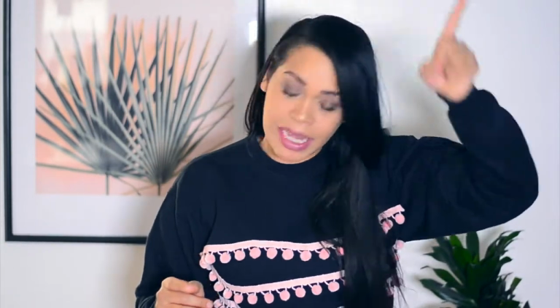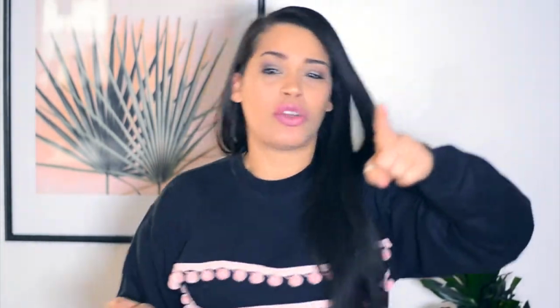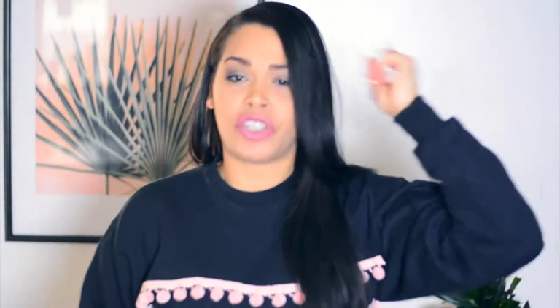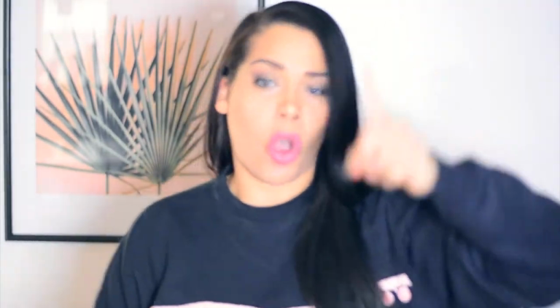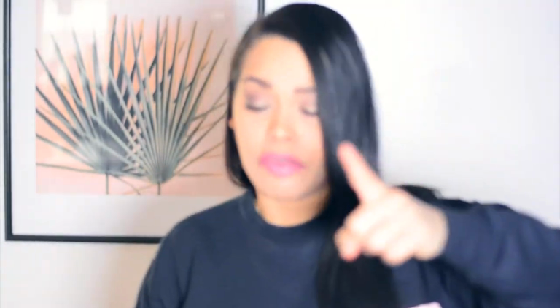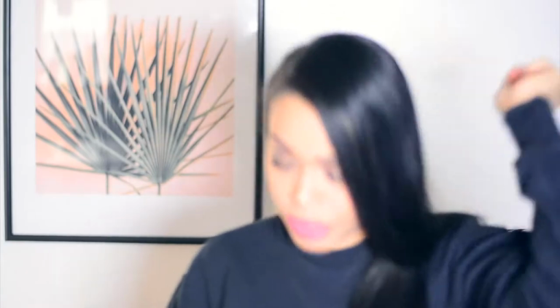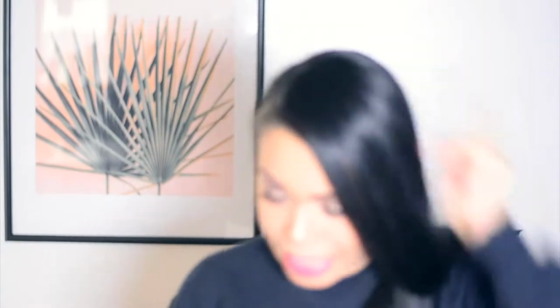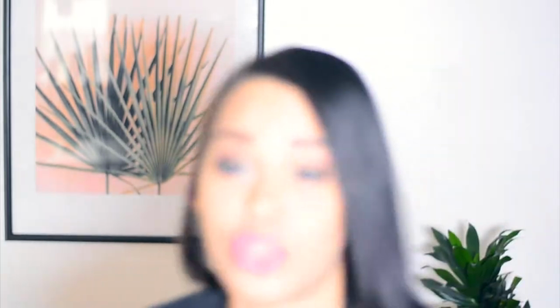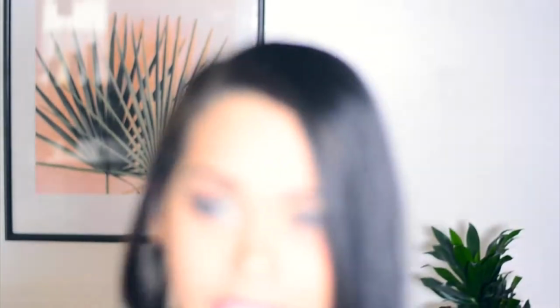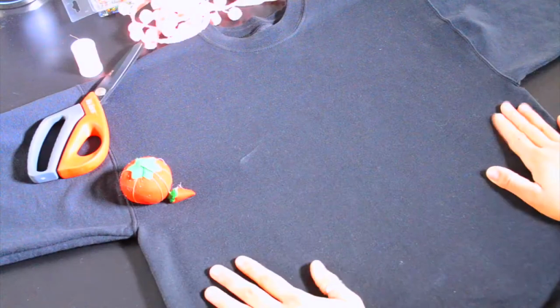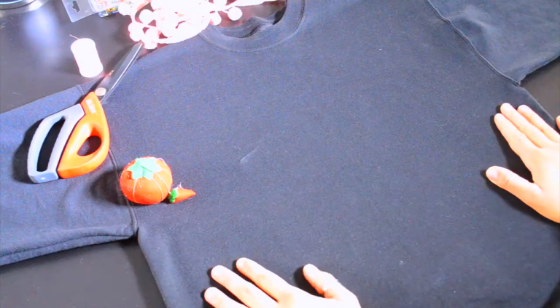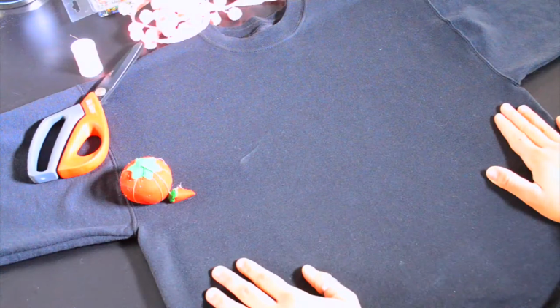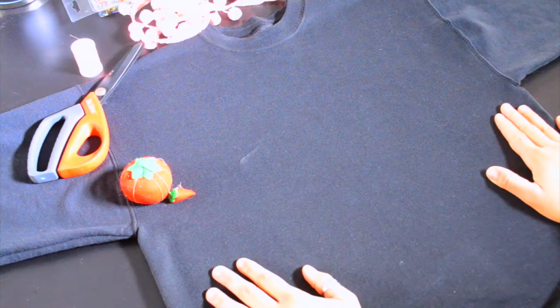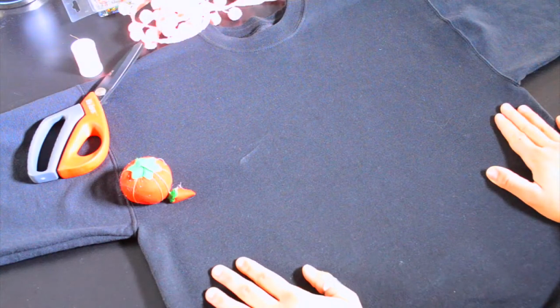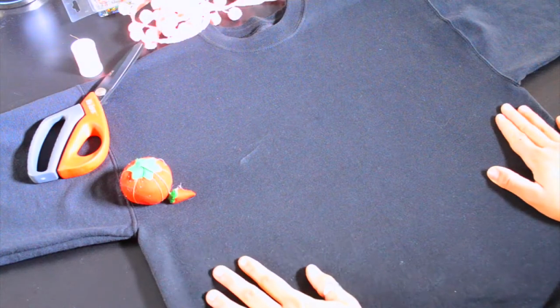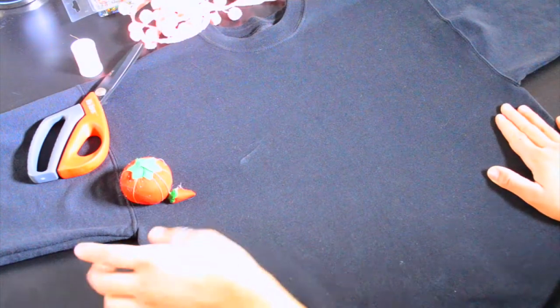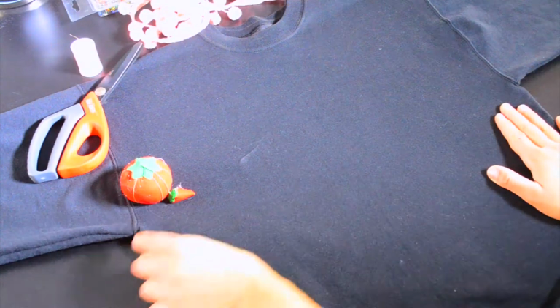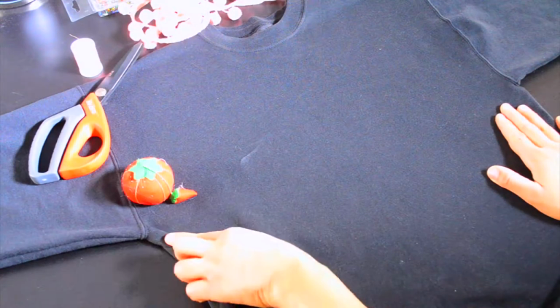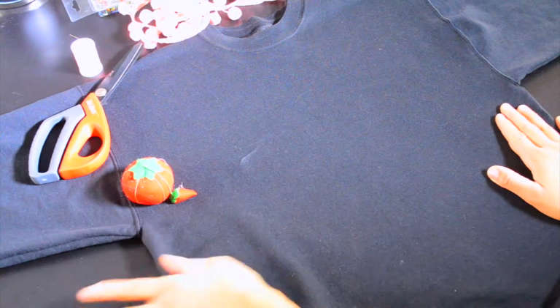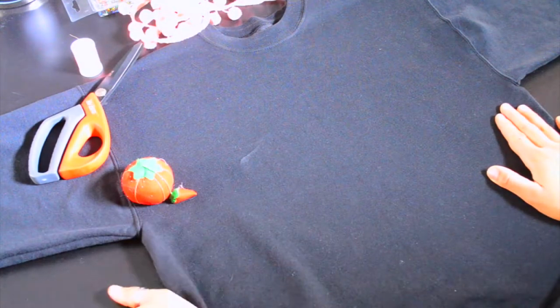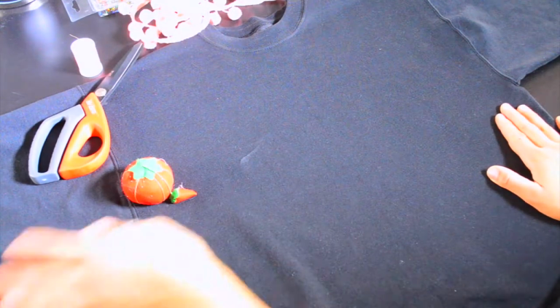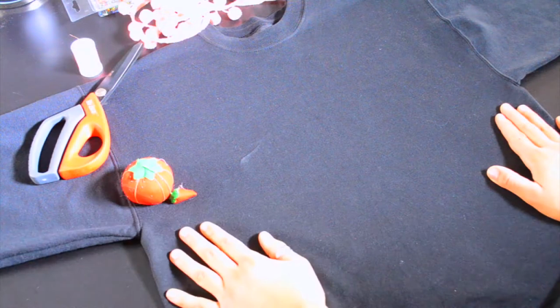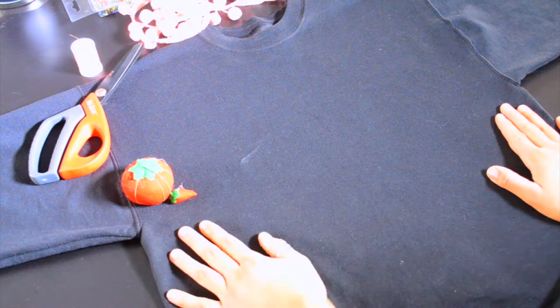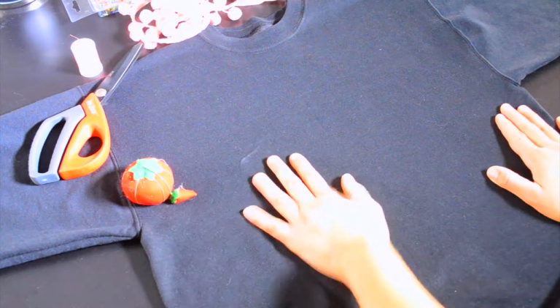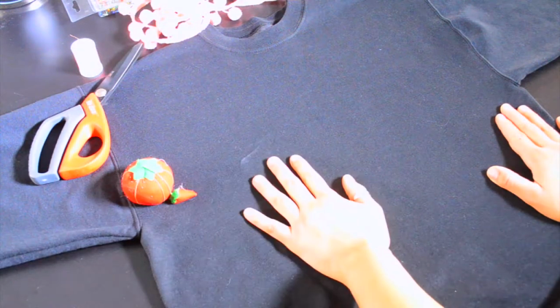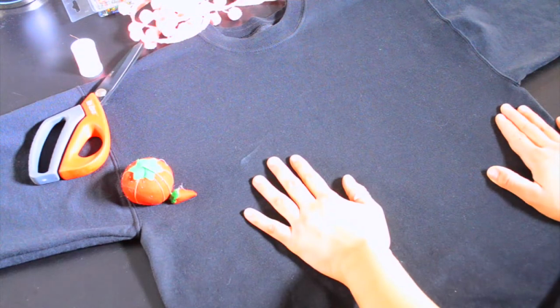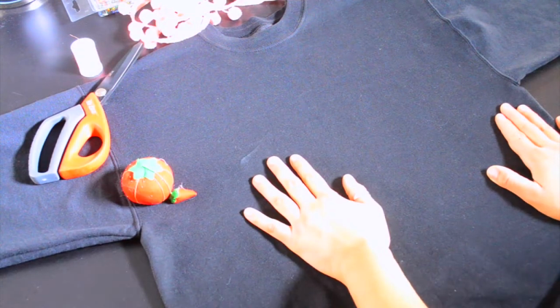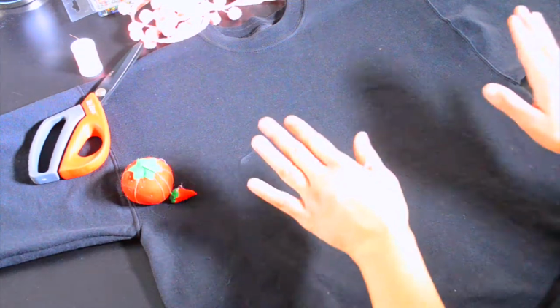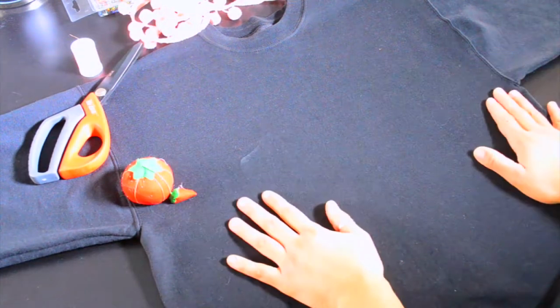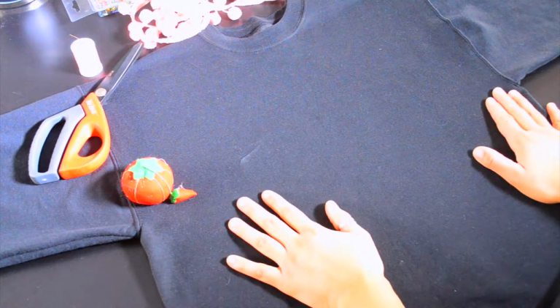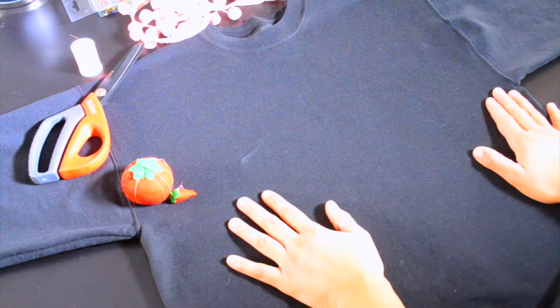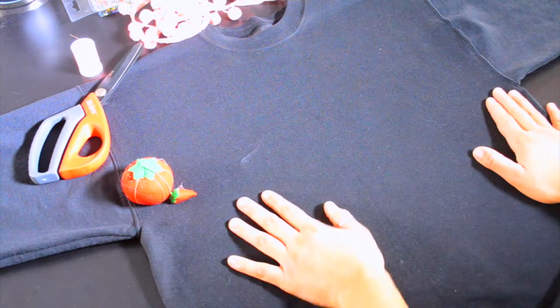Let's get the sewing machine, or whatever you're using — let's just do this. I know this is super crazy because I have a black table and black top, but let's try to ignore that and let's make this shirt happen.